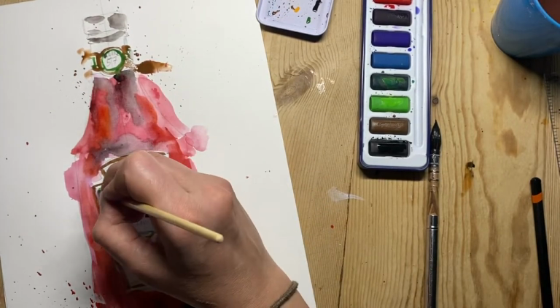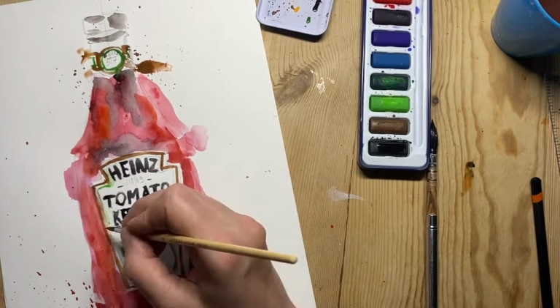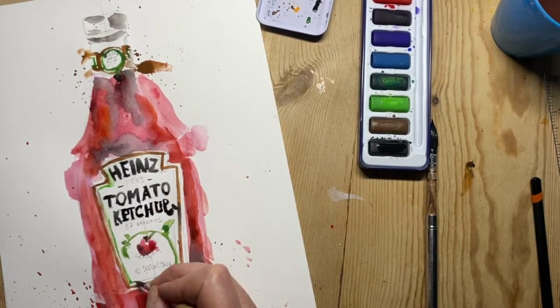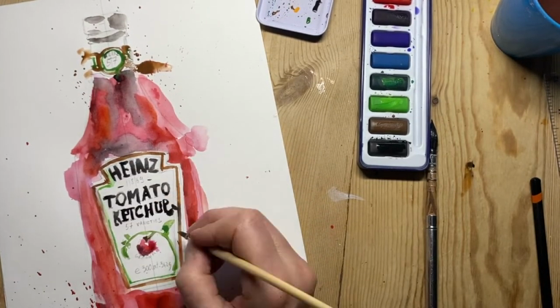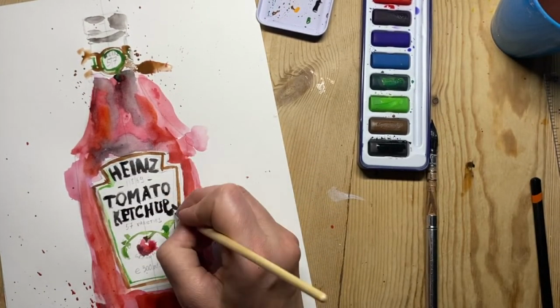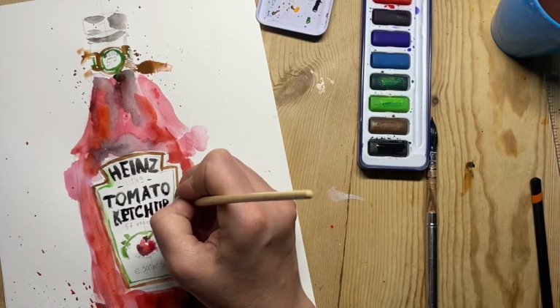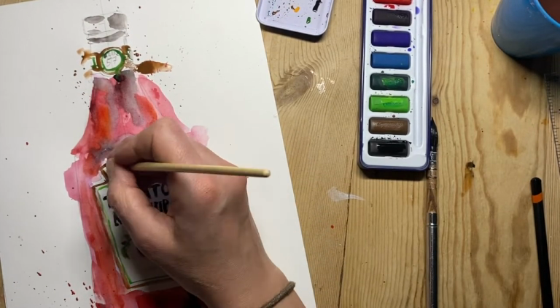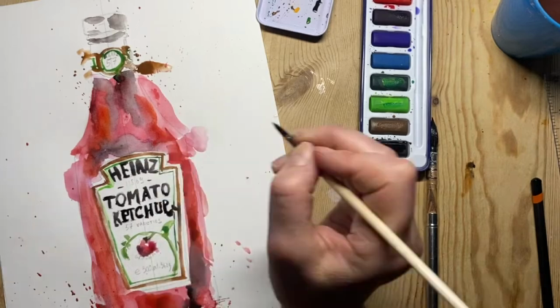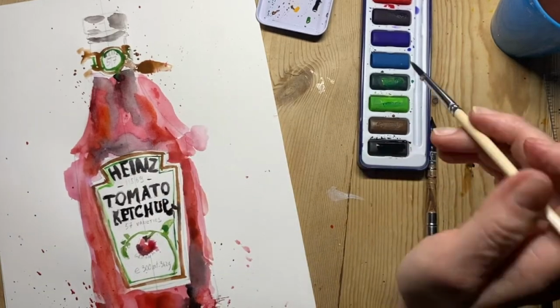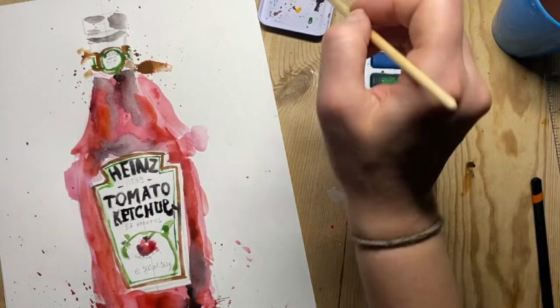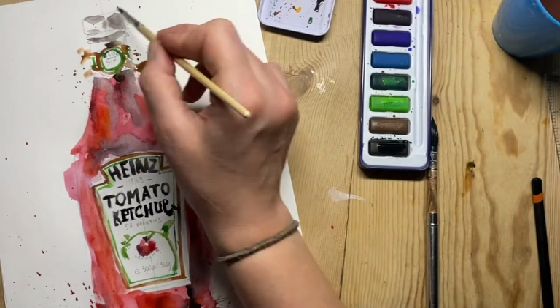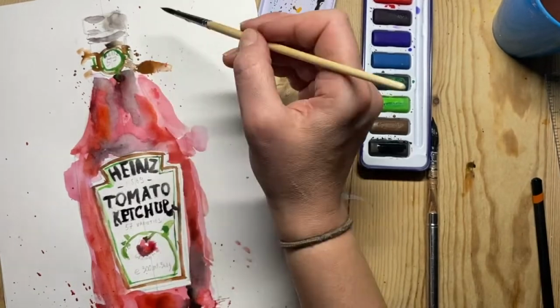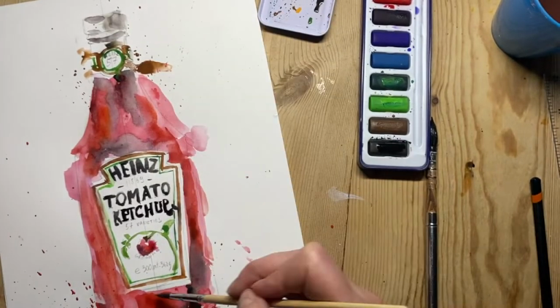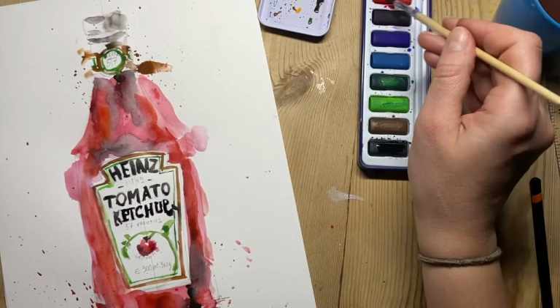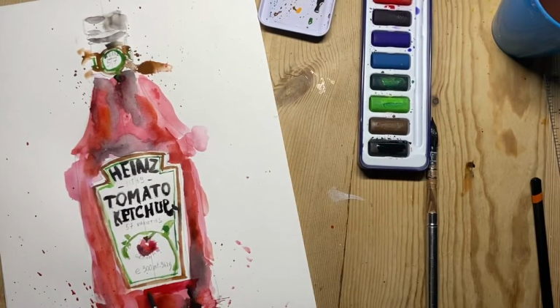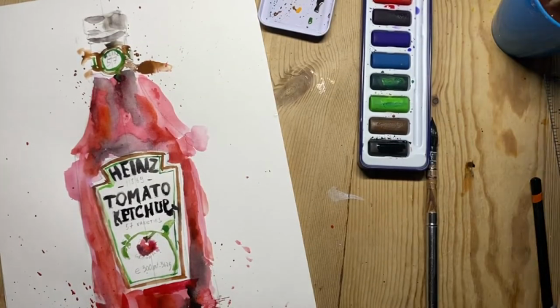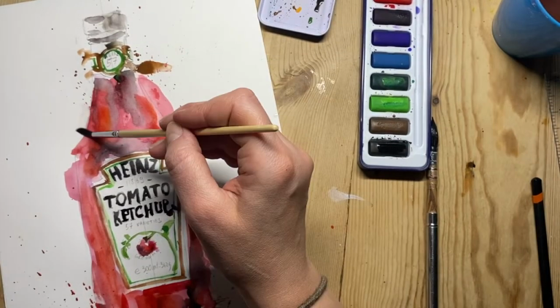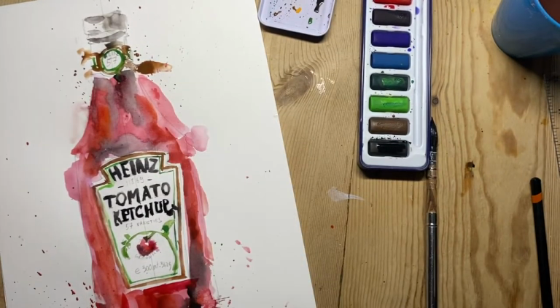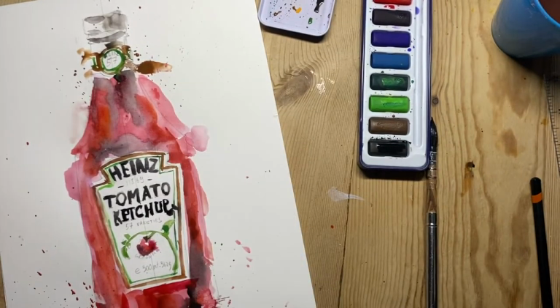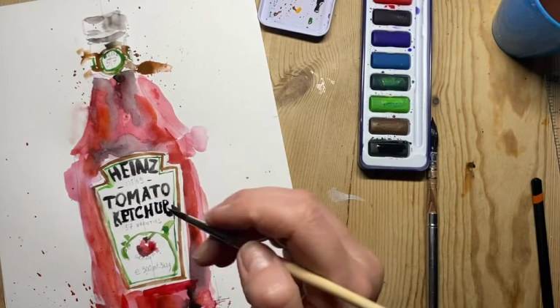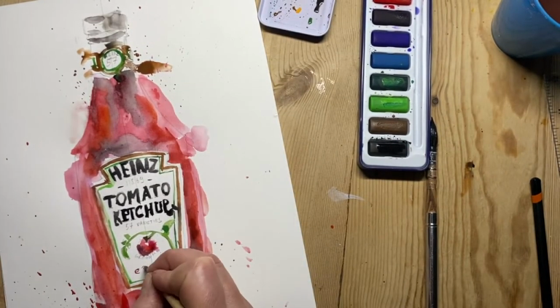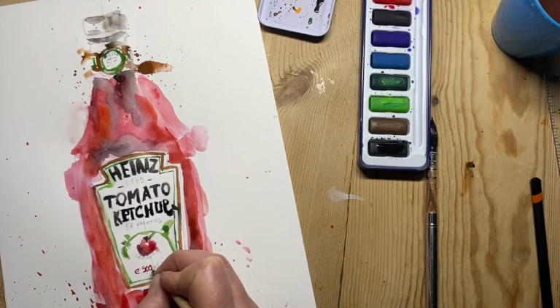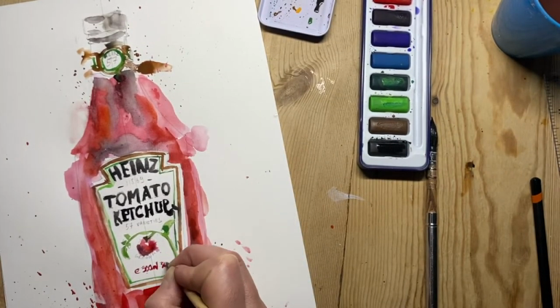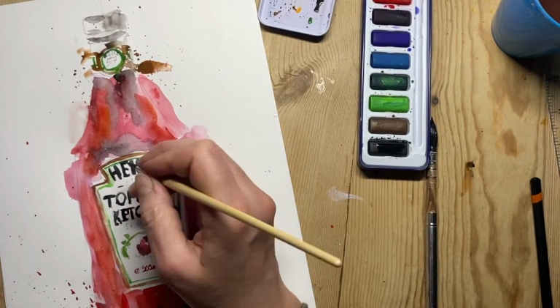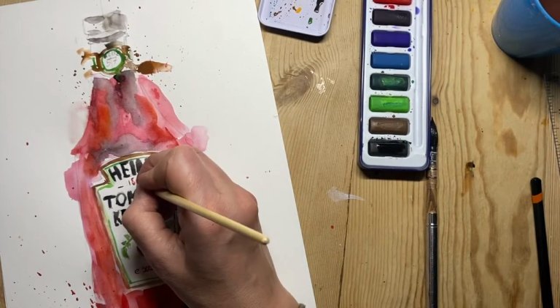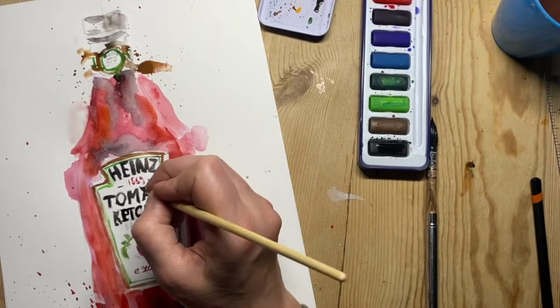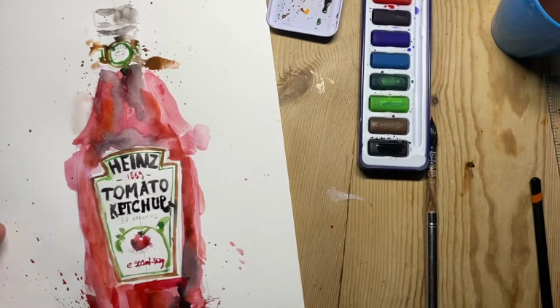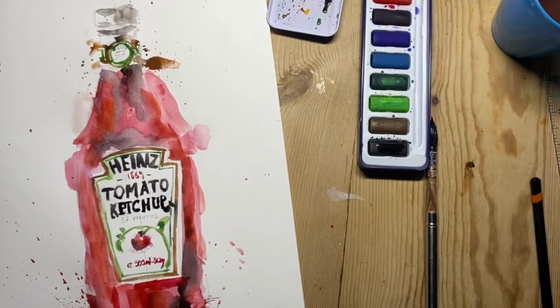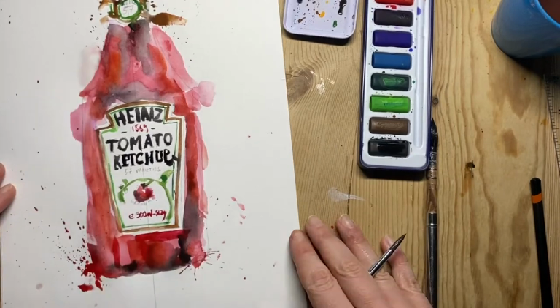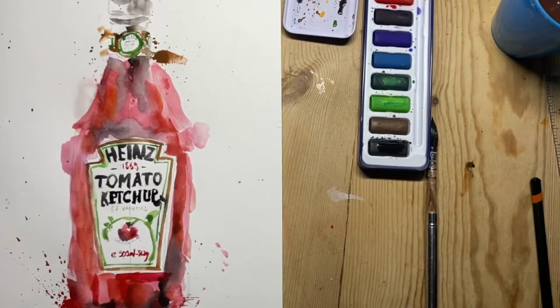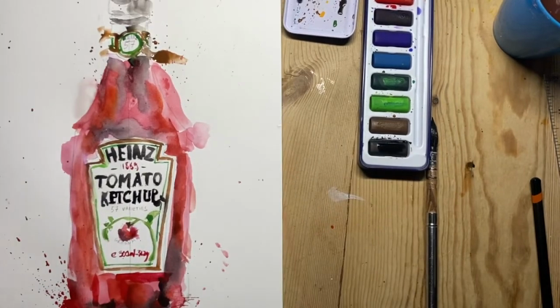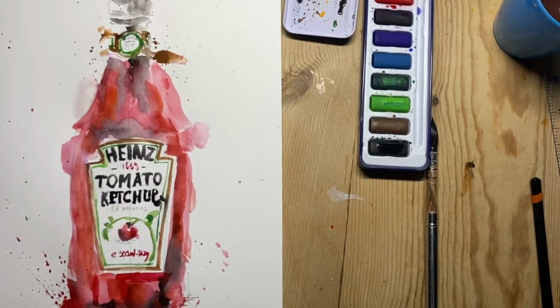Just refining and adding the last couple of bits of detail — some of the writing is in red, so I'm just doing that in red.